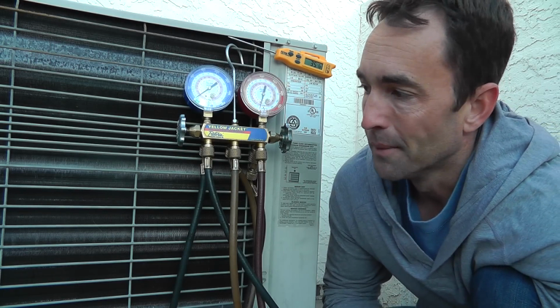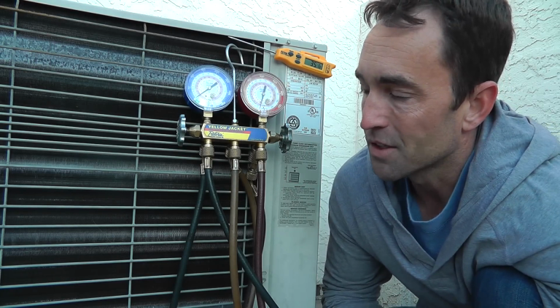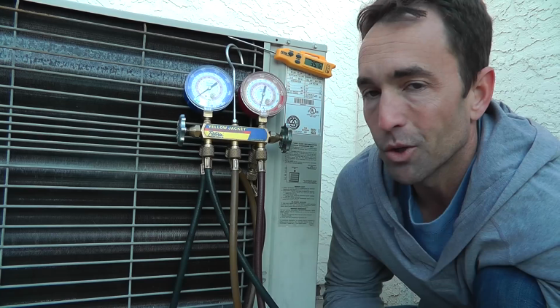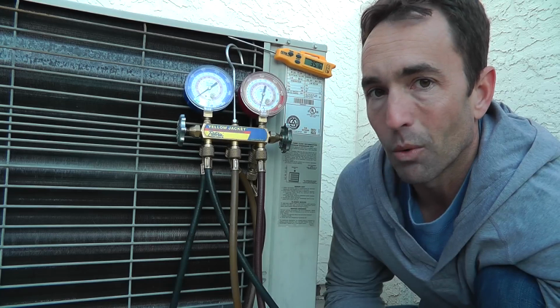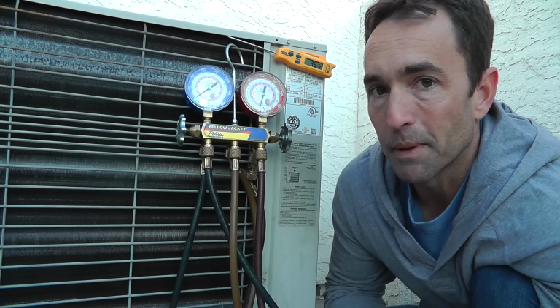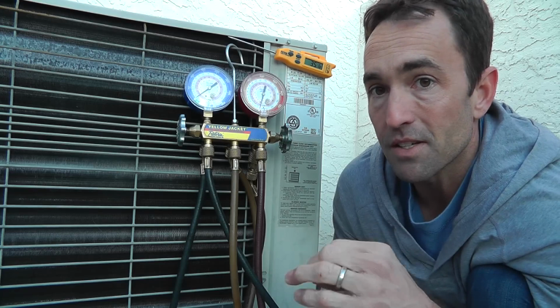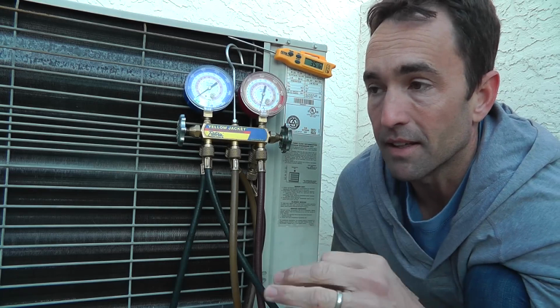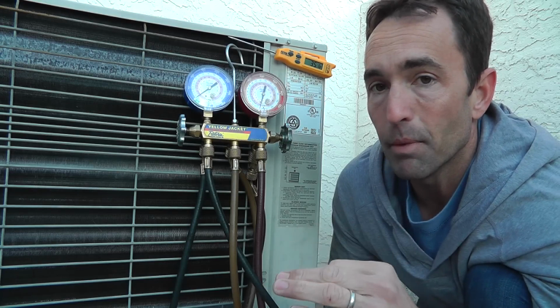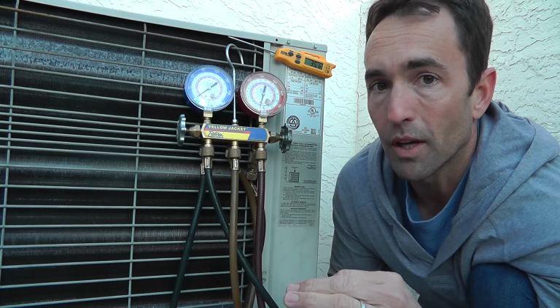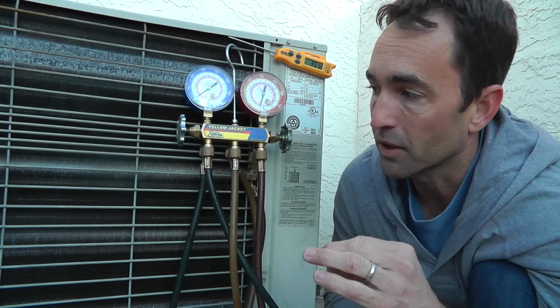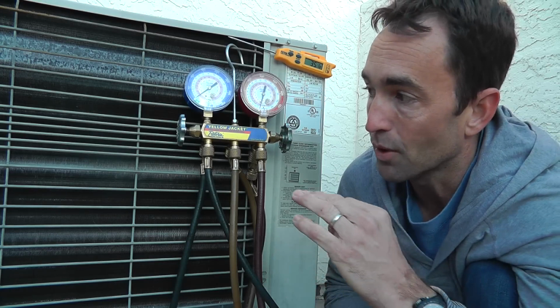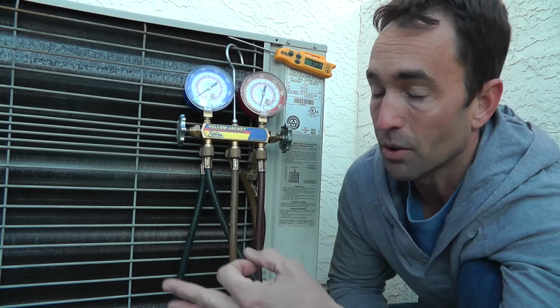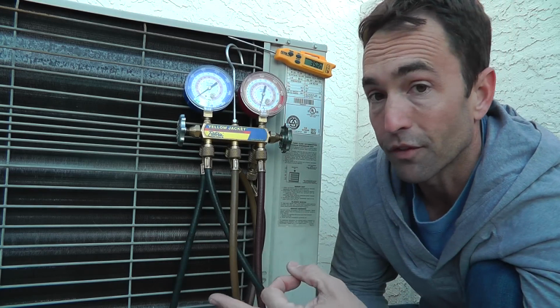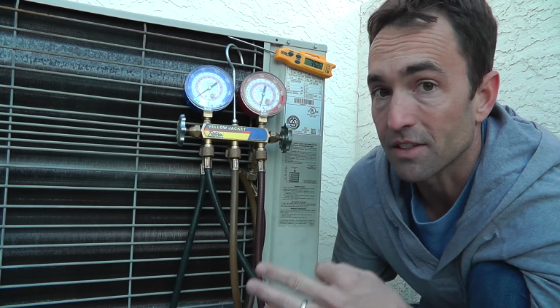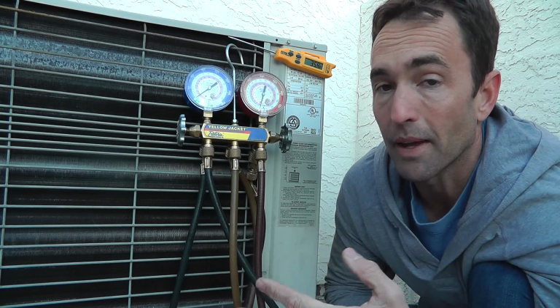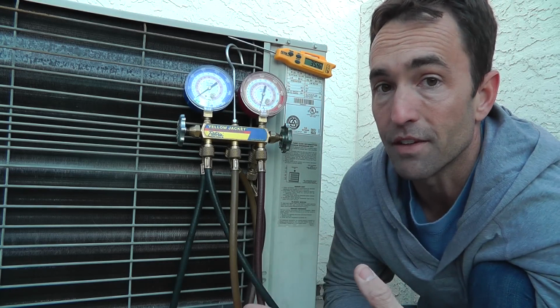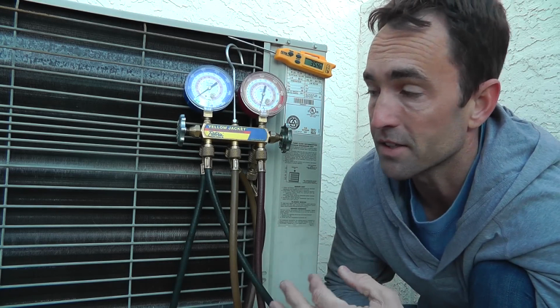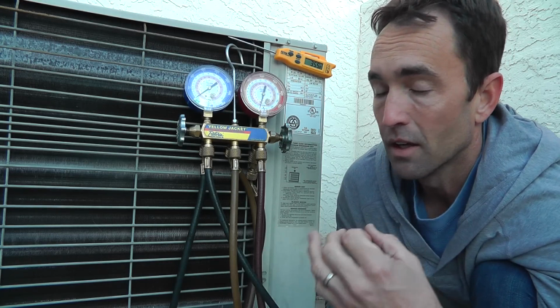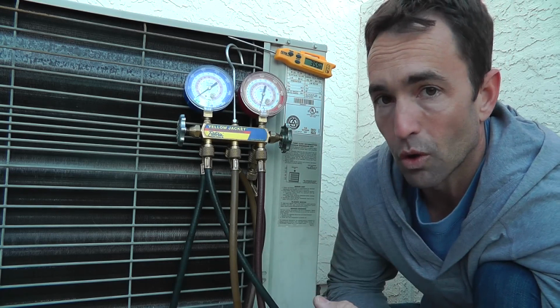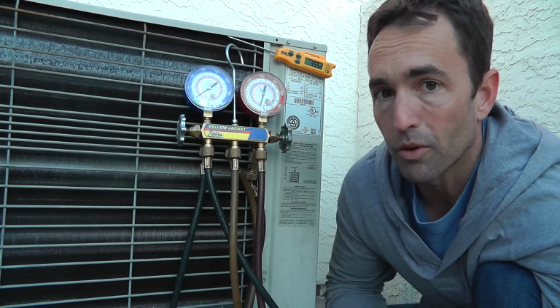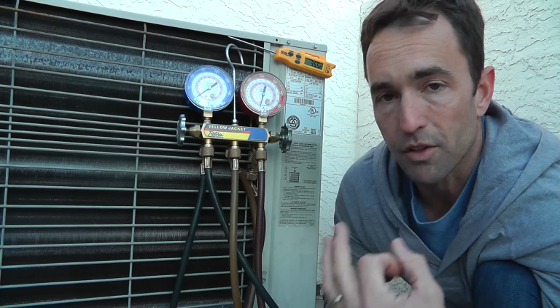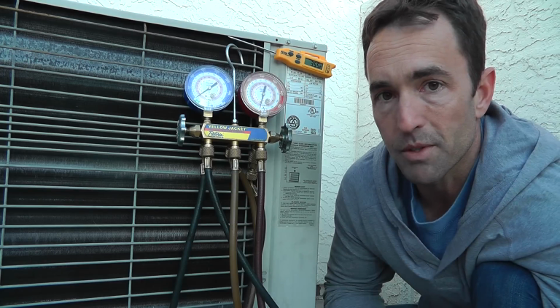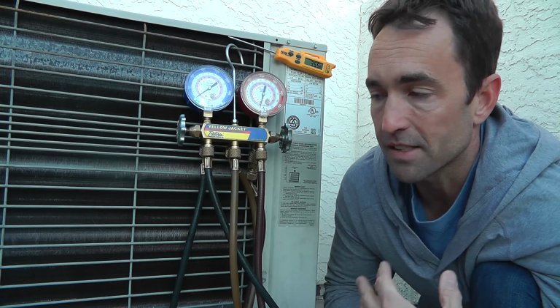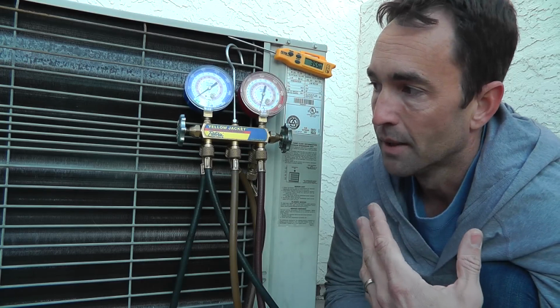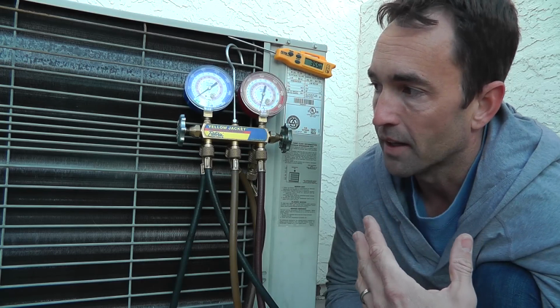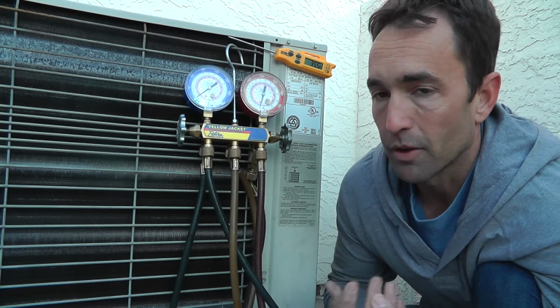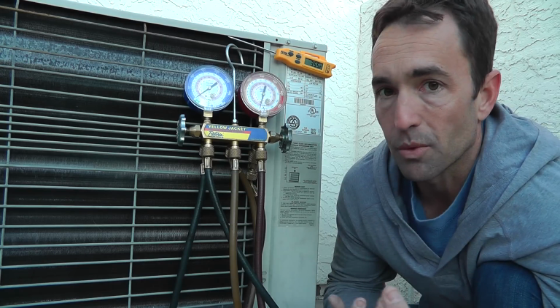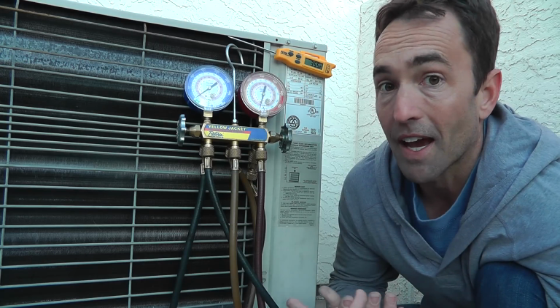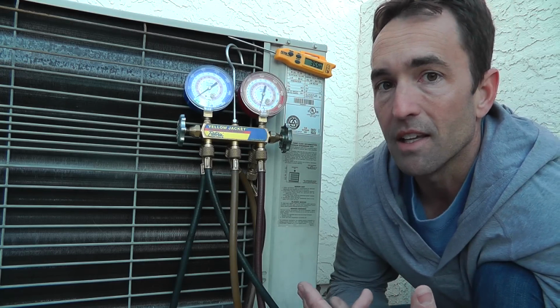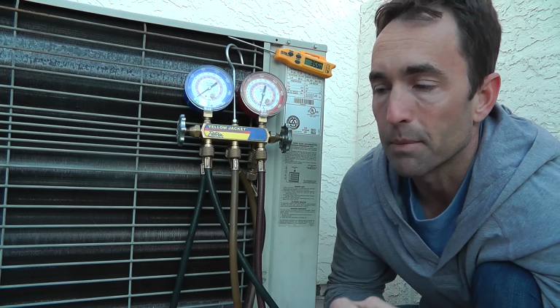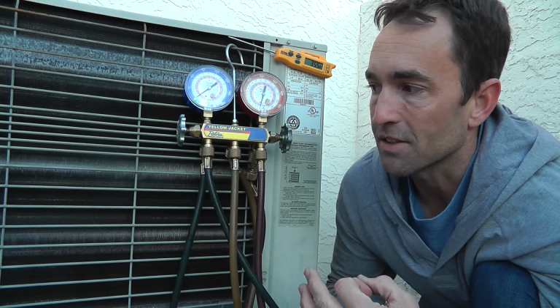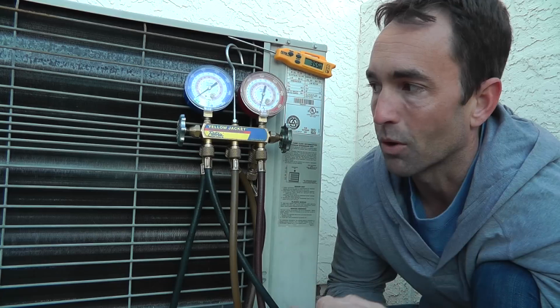It's pretty cool how it works, but in heat mode you do have to deal with defrost, and that's why we have the defrost control board, defrost thermostats, and other components that we have to add on to heat pumps to make this thing work.